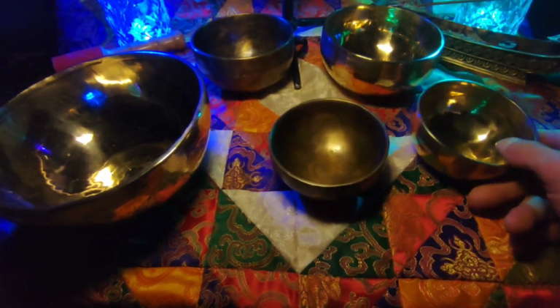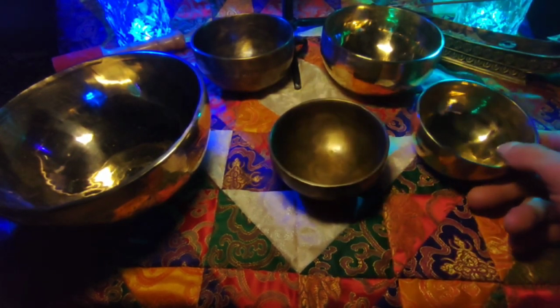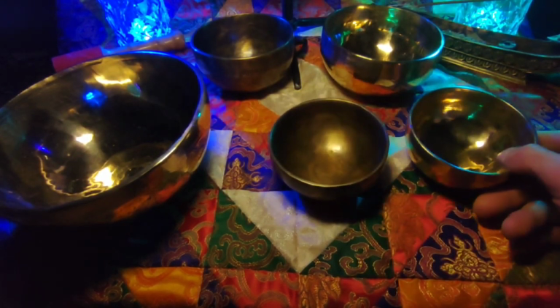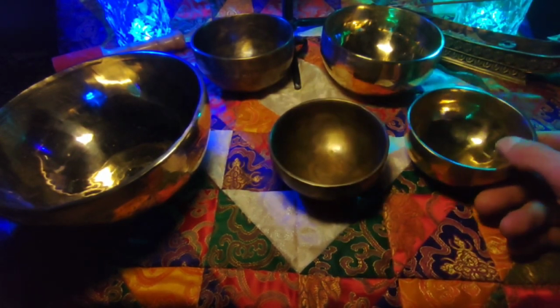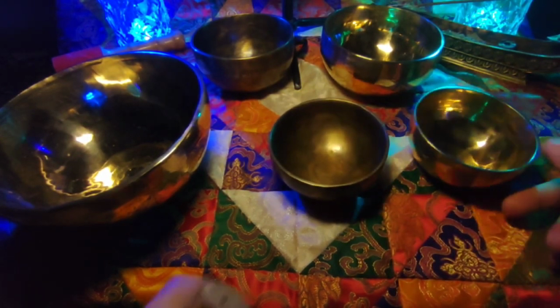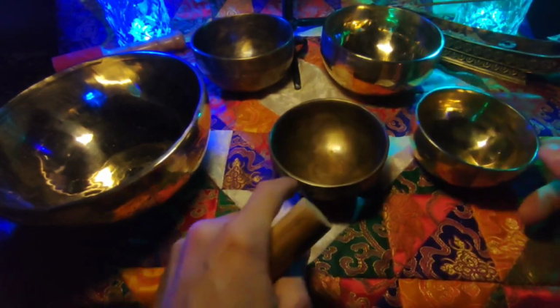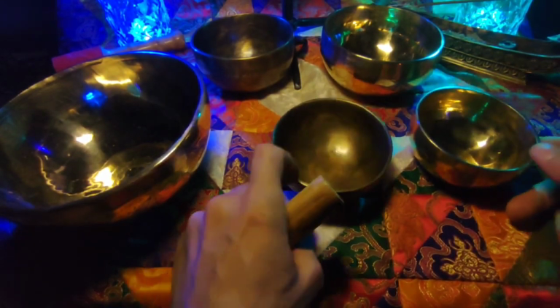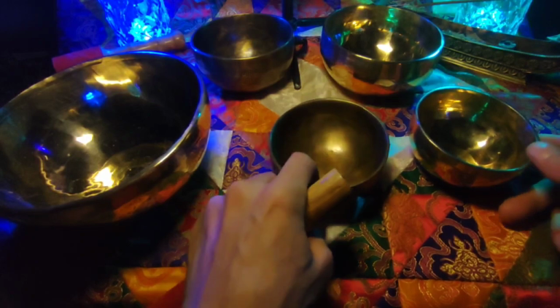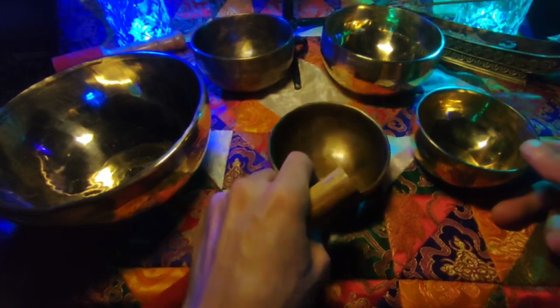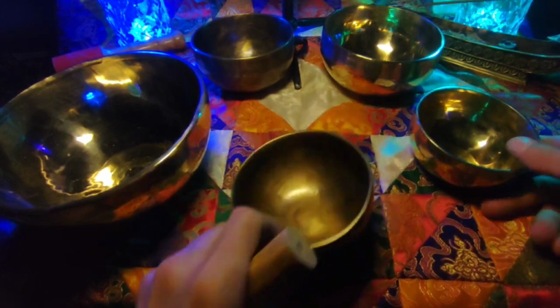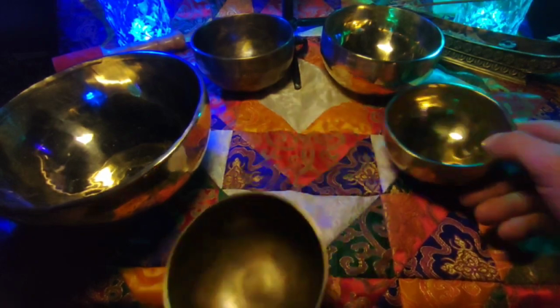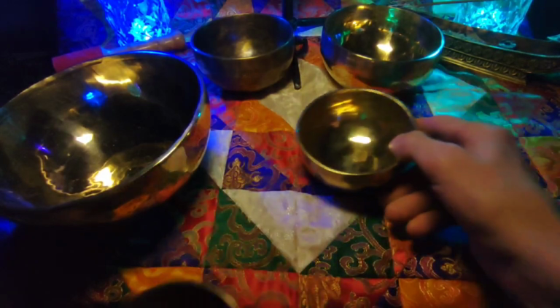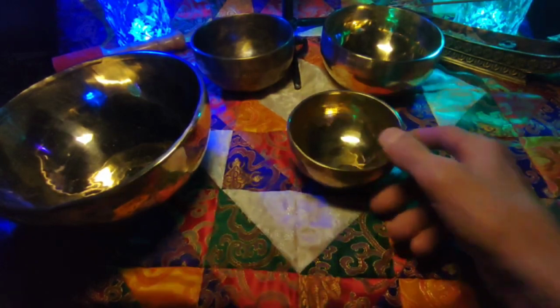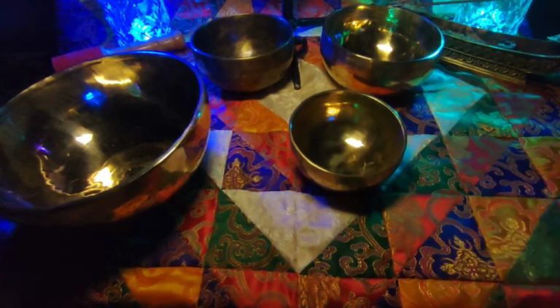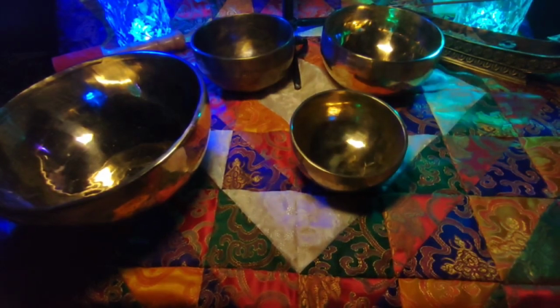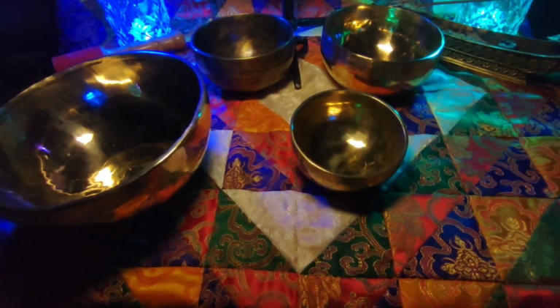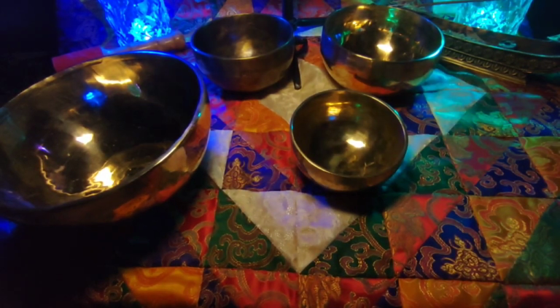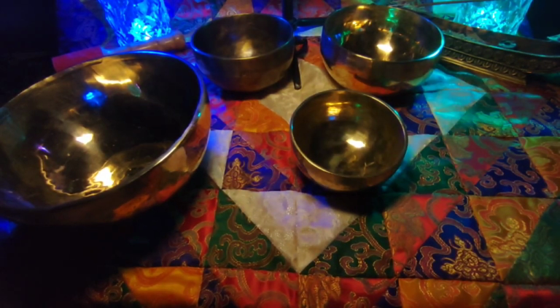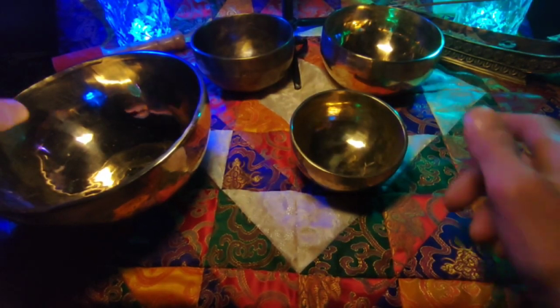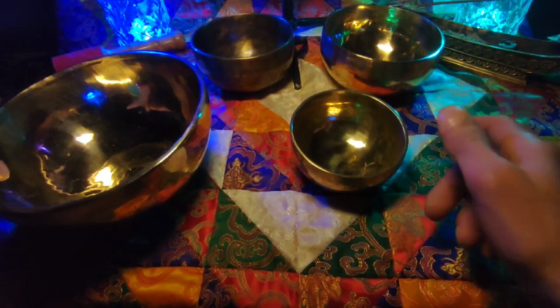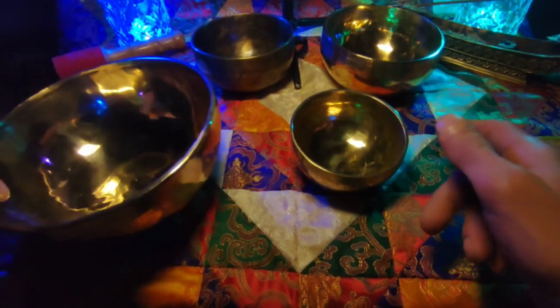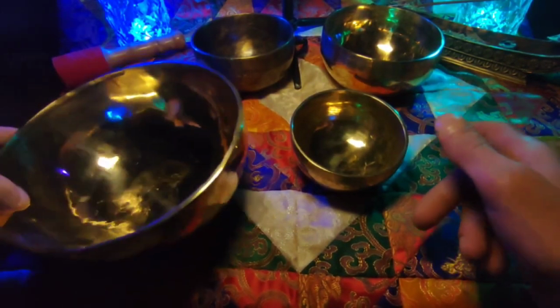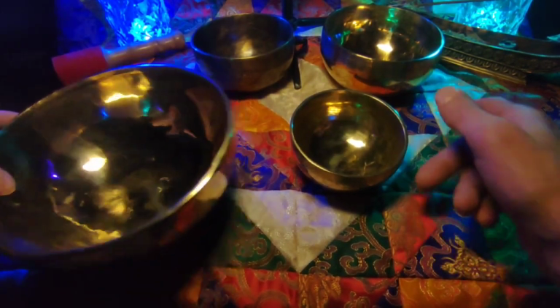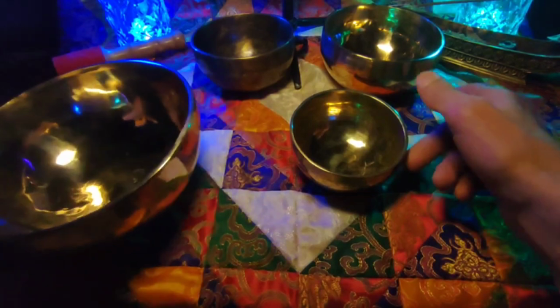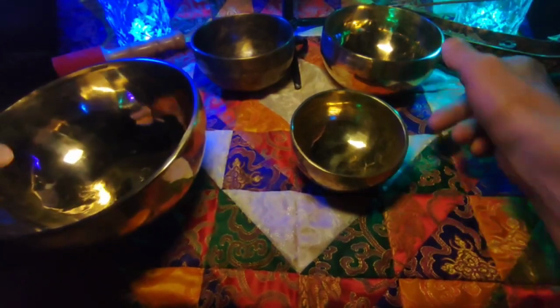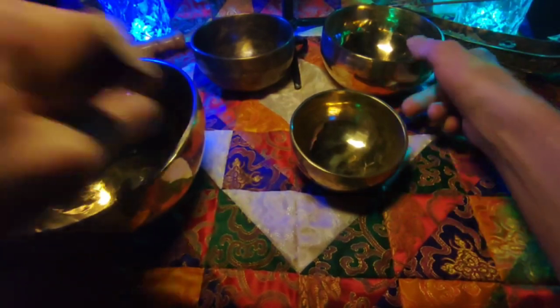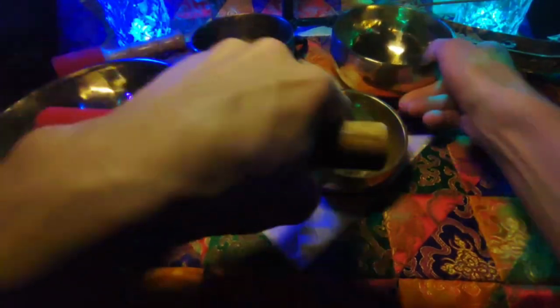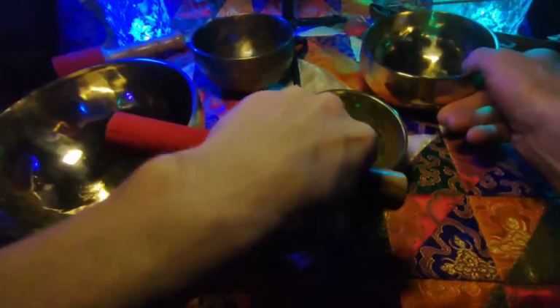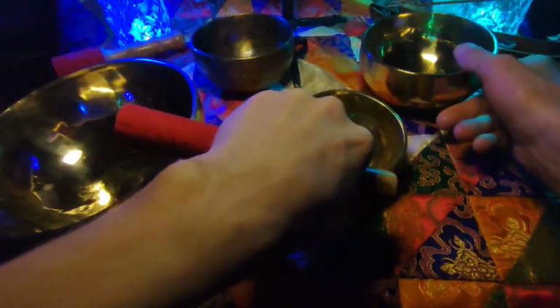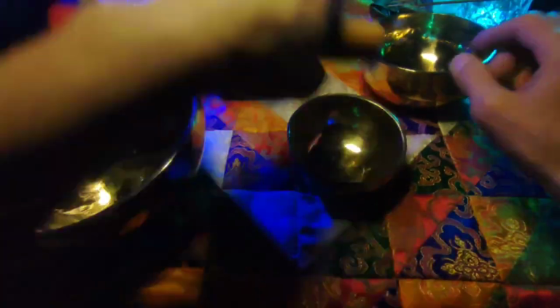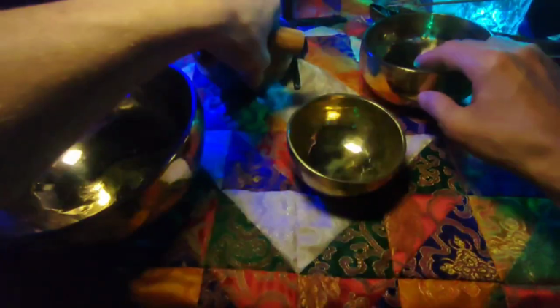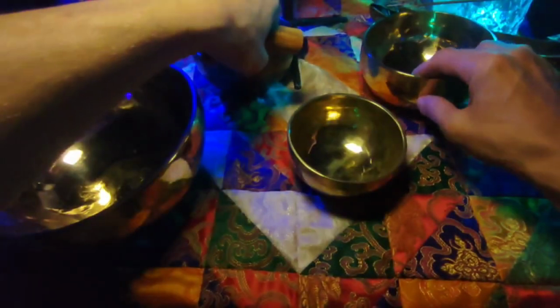И здесь тогда тоже, наверное, можно оставить вот такой вариант, сократить его. И попробовать еще раз.